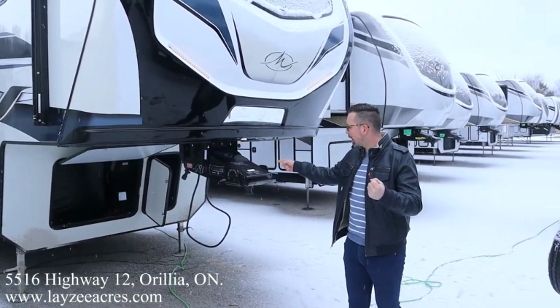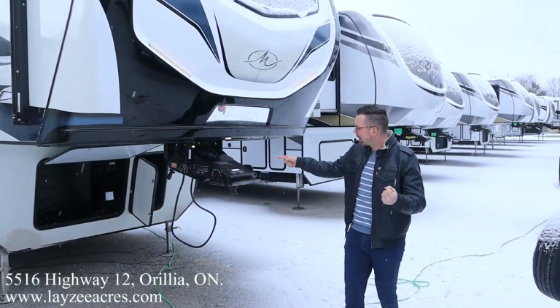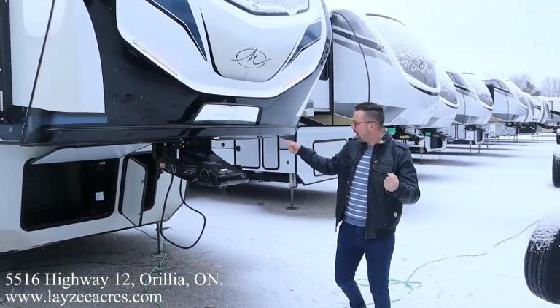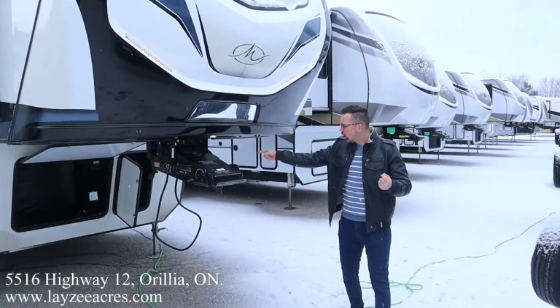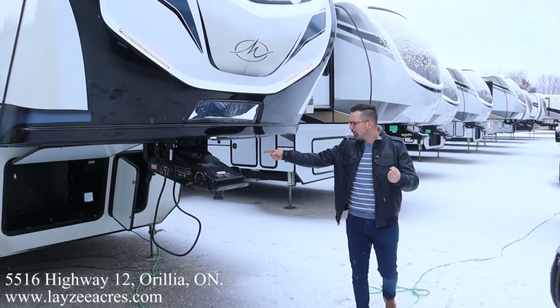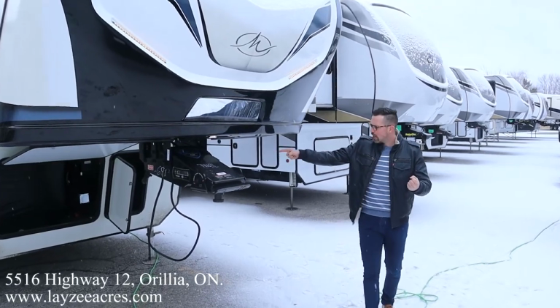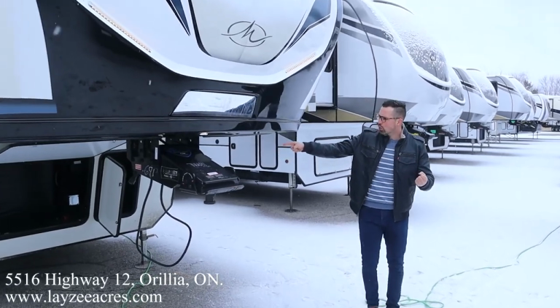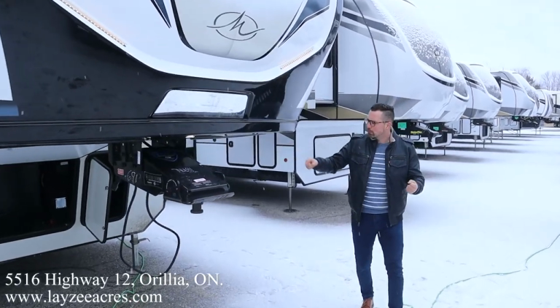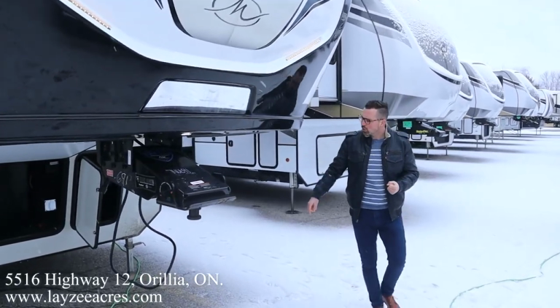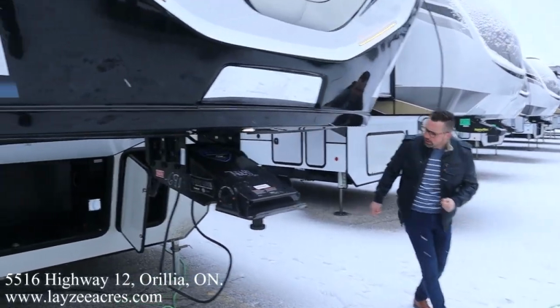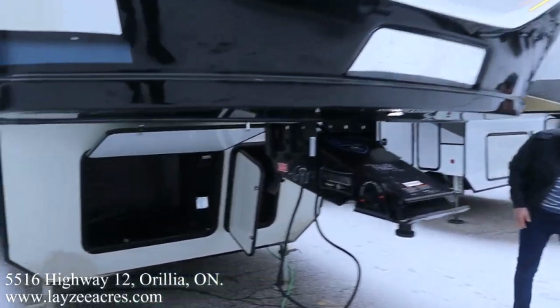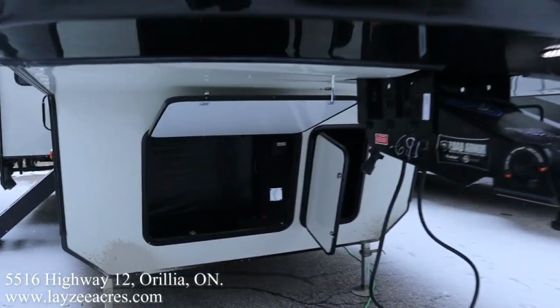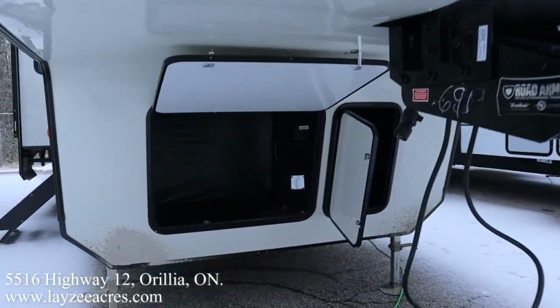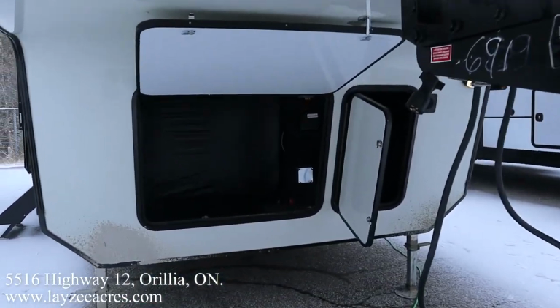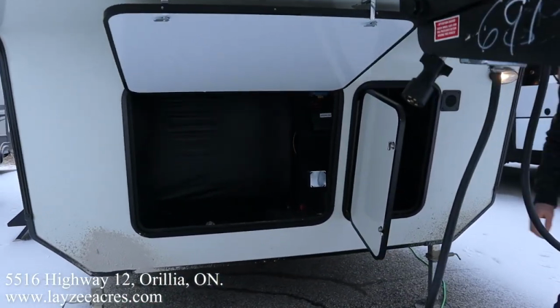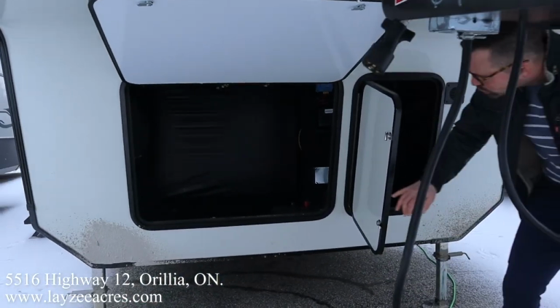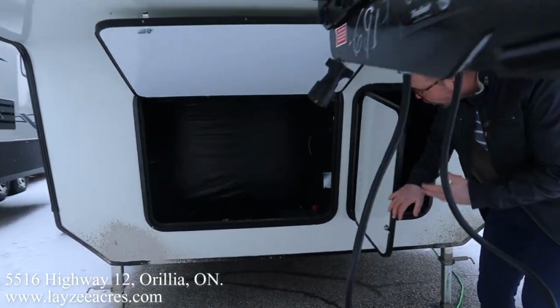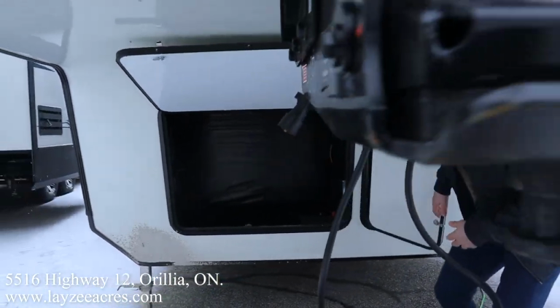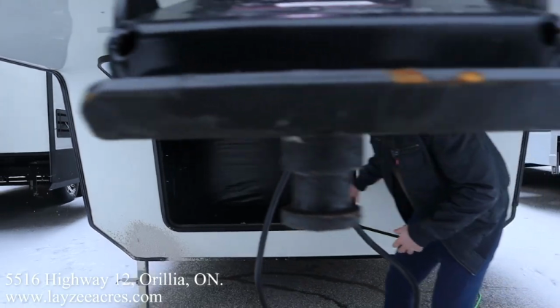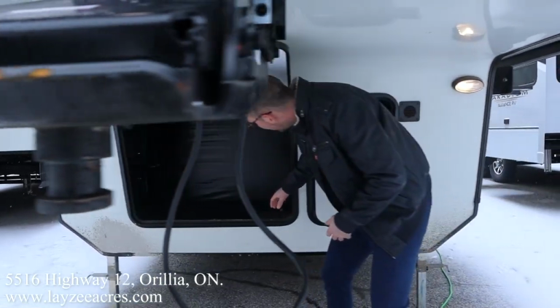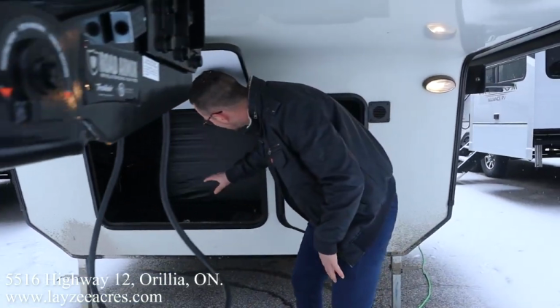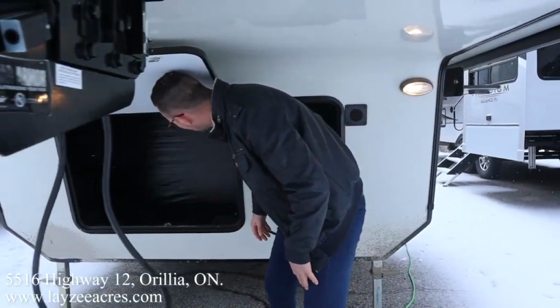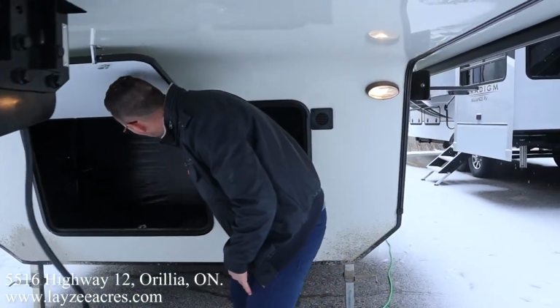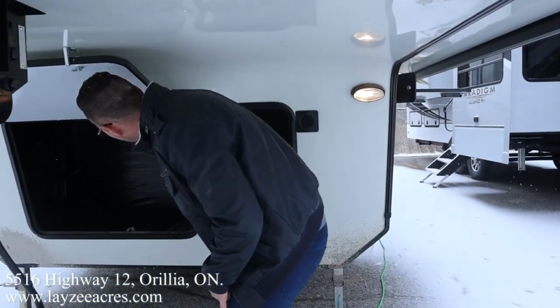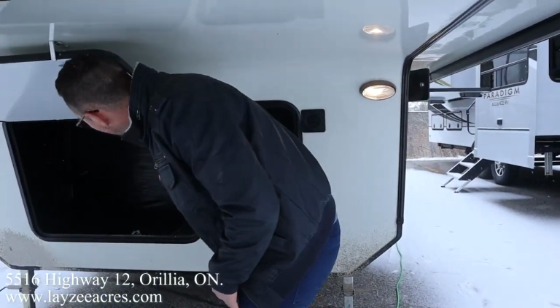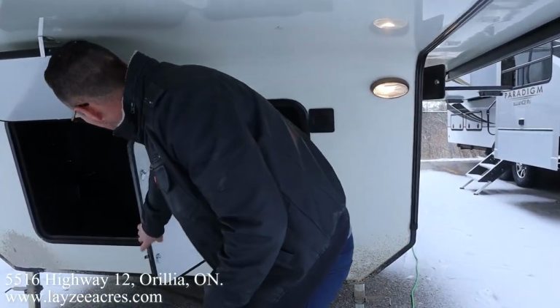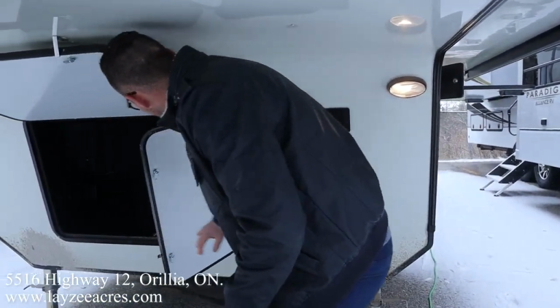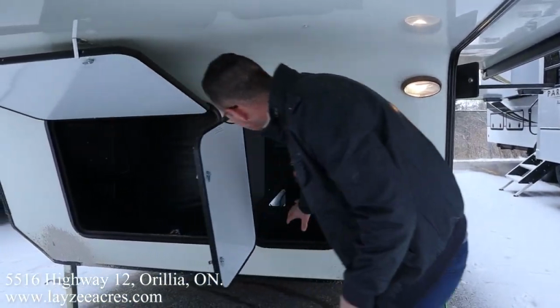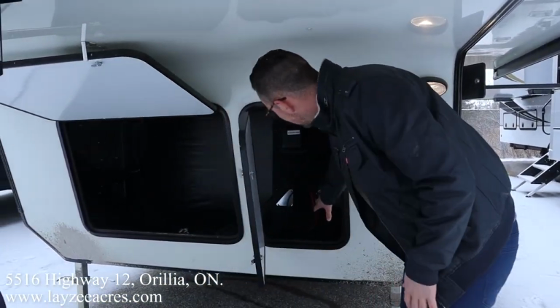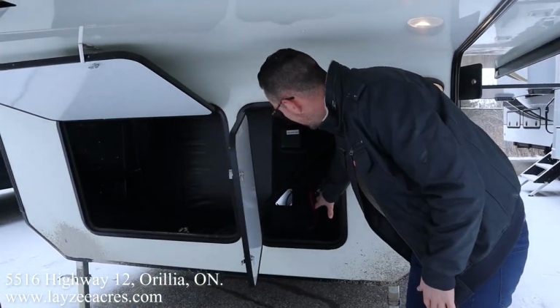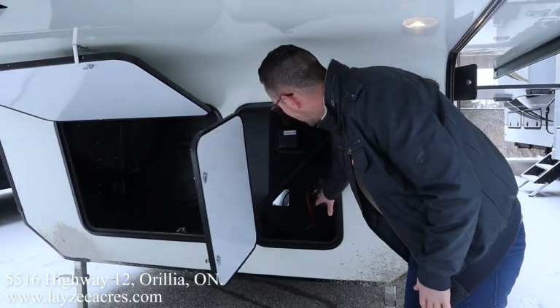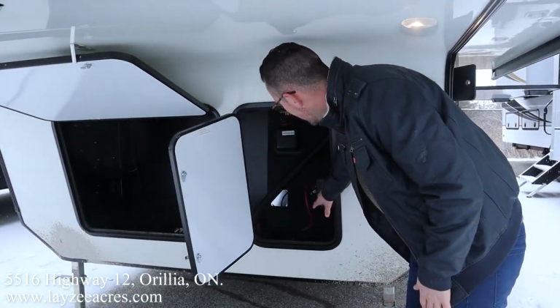Road Armor pinbox. Rougher style storage below where you've got your sewer hoses, your water hose, your electrical cords, that kind of thing. We've also got our battery box over through here.